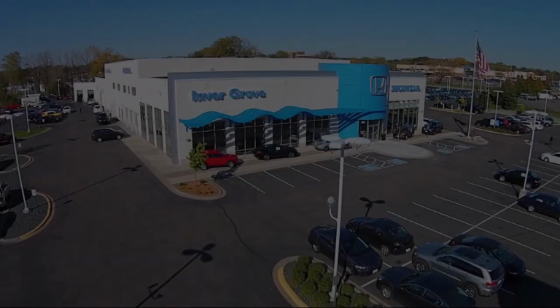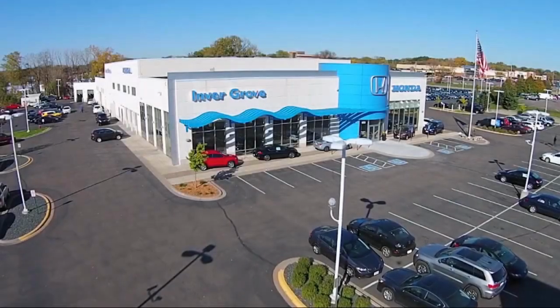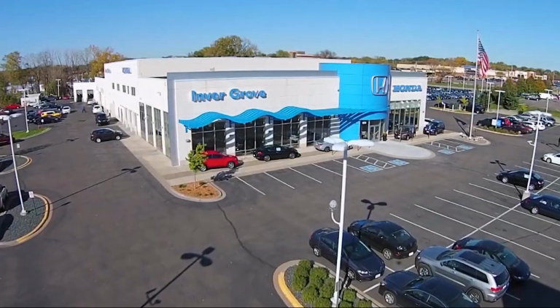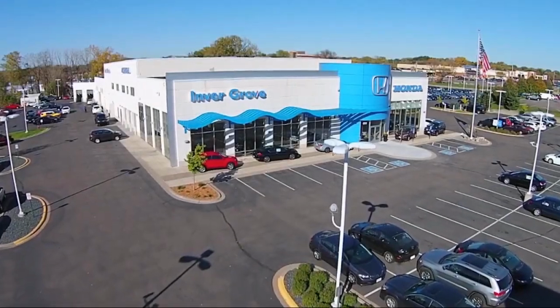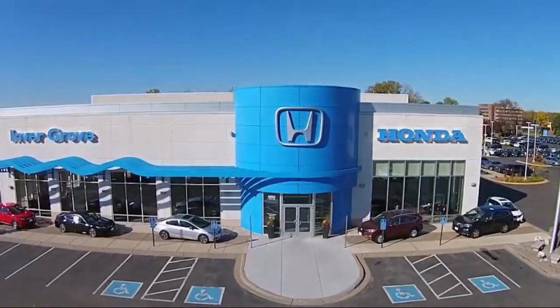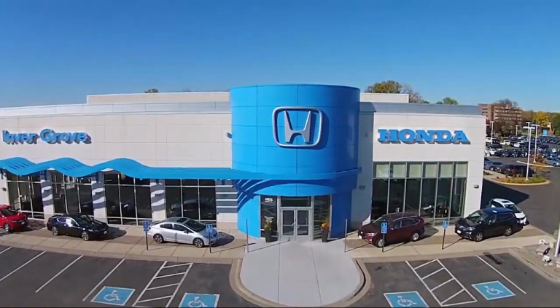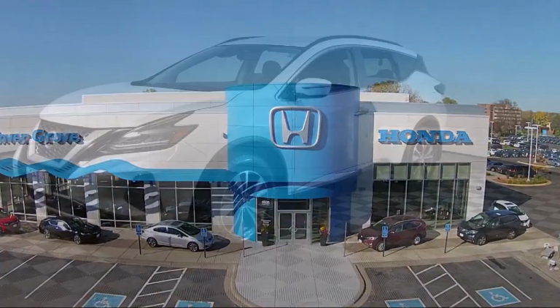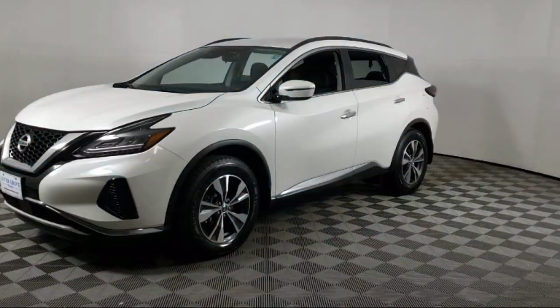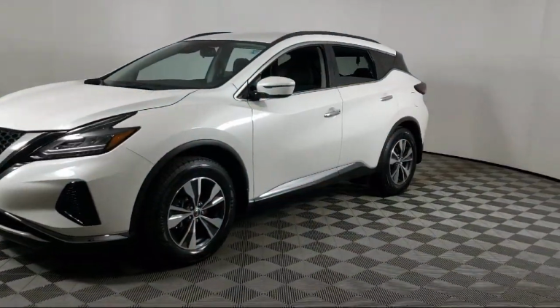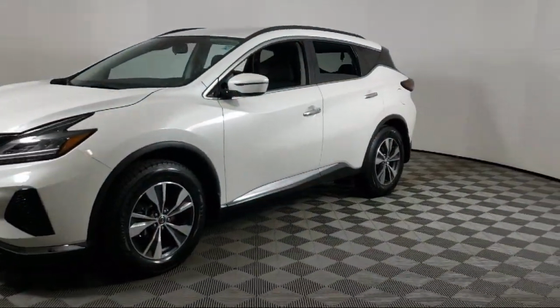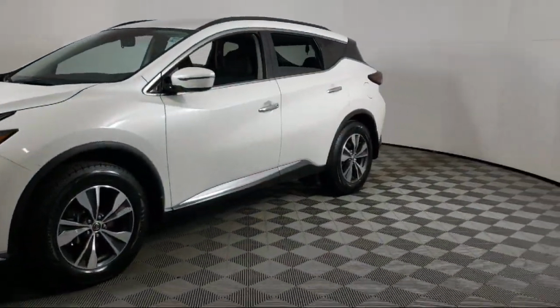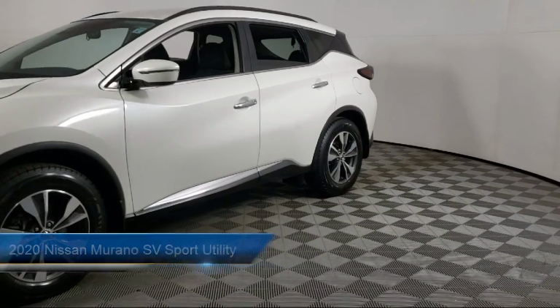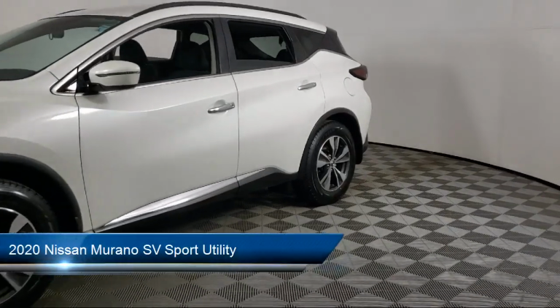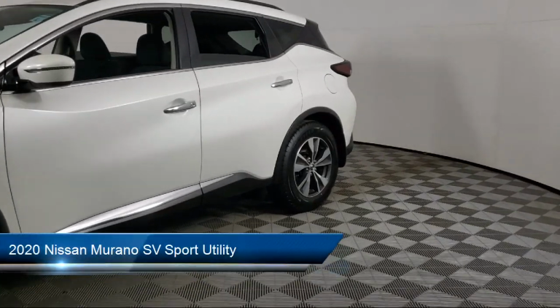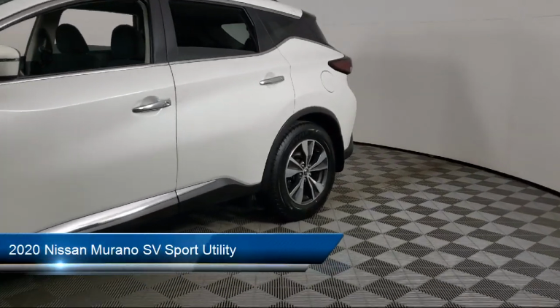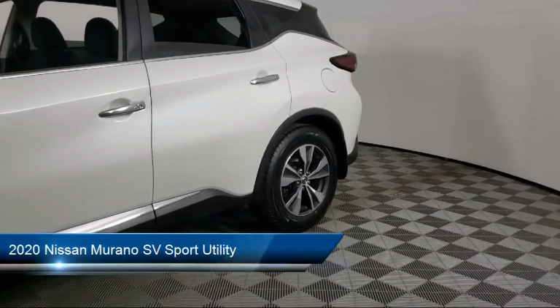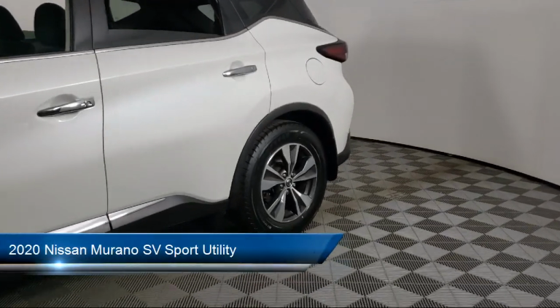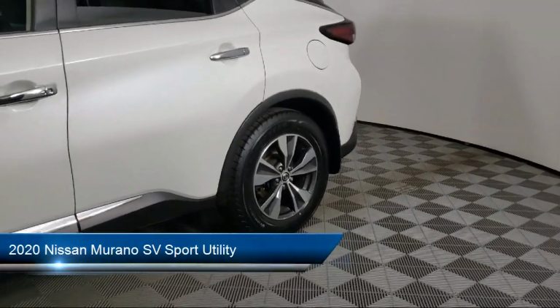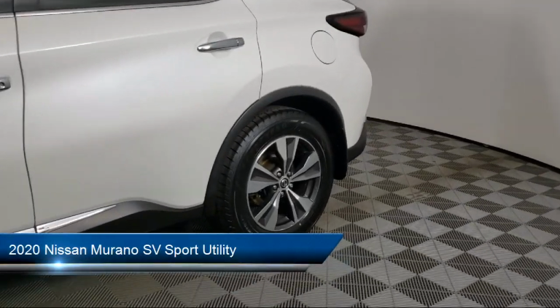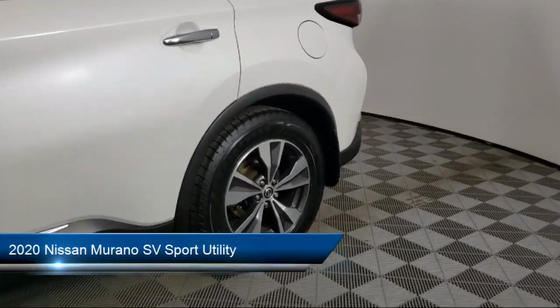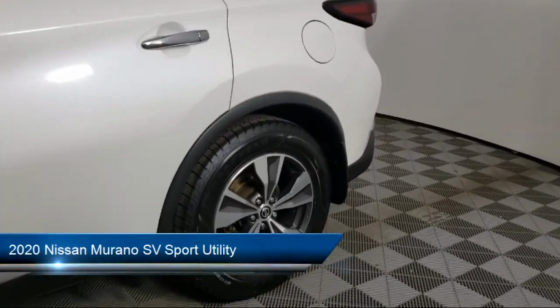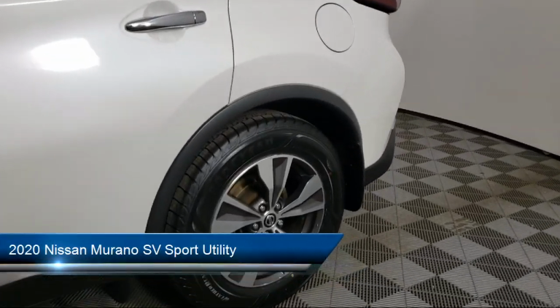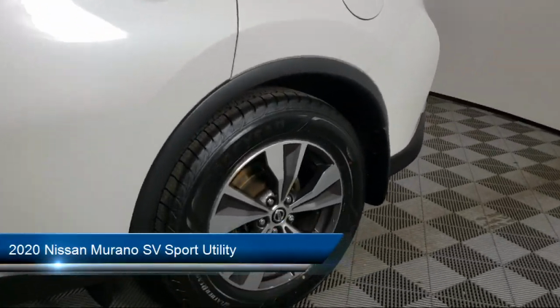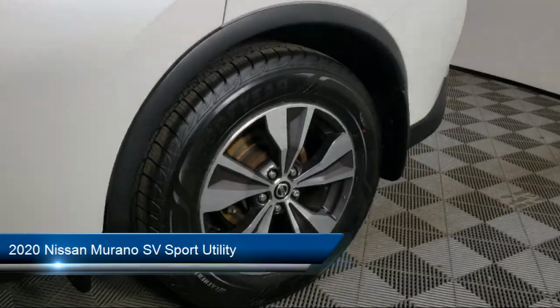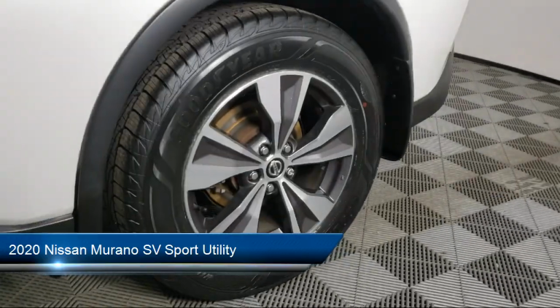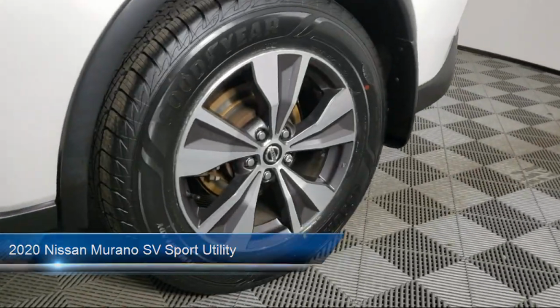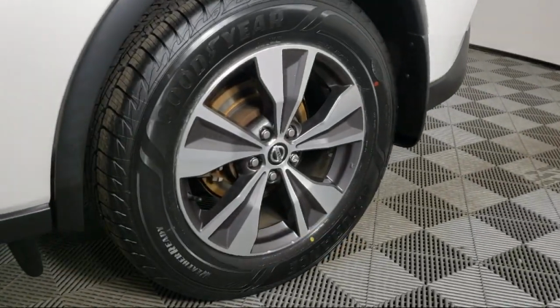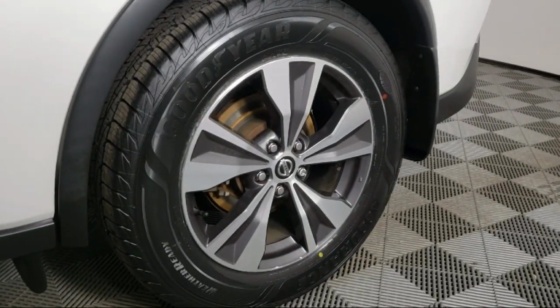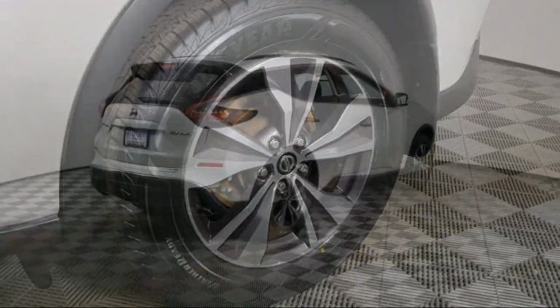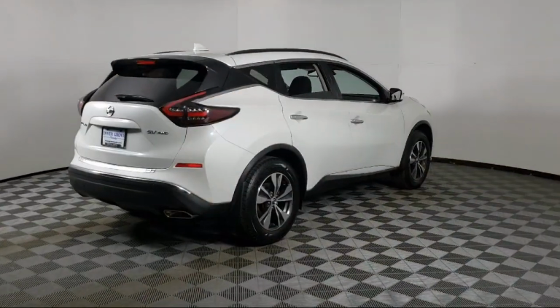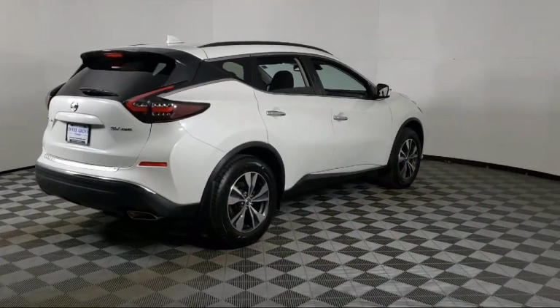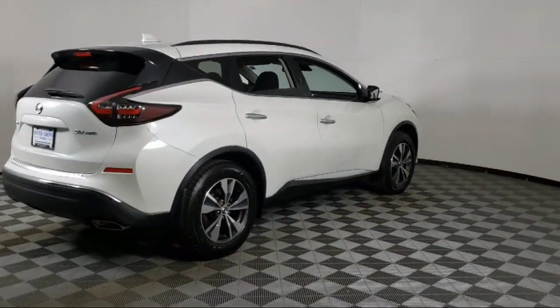Welcome to Invergrove Honda, and here's a look at another one of our great vehicles for sale. It comes equipped with Blind Spot Warning, Nissan Connect featuring Apple CarPlay and Android Auto, Parking Sensors, and Roof Rack.